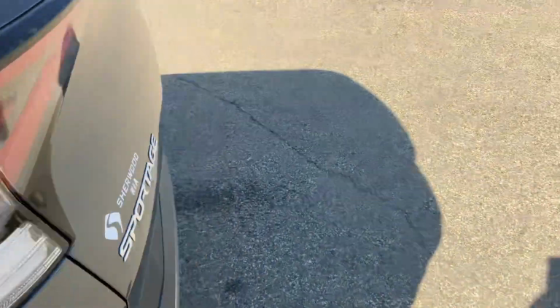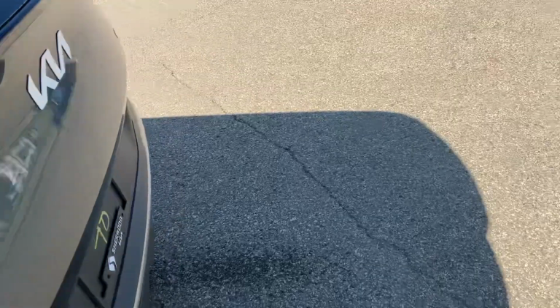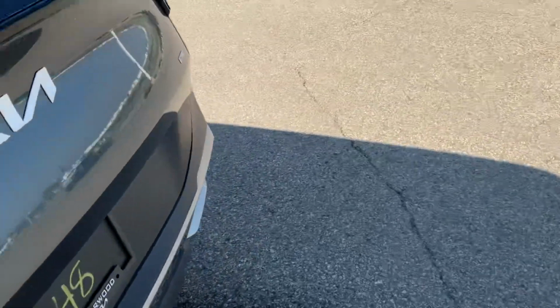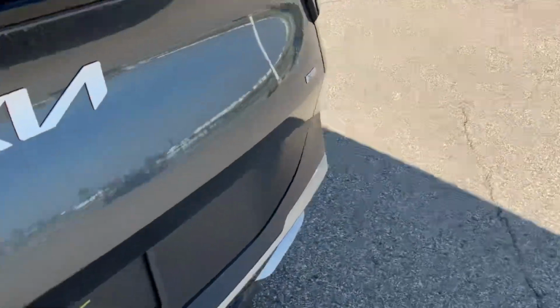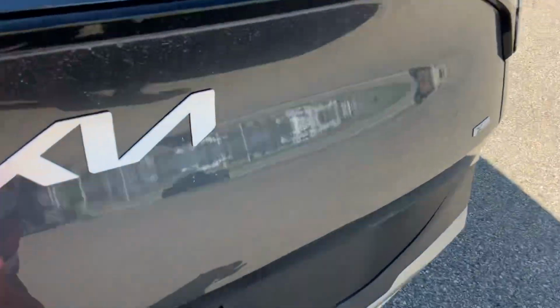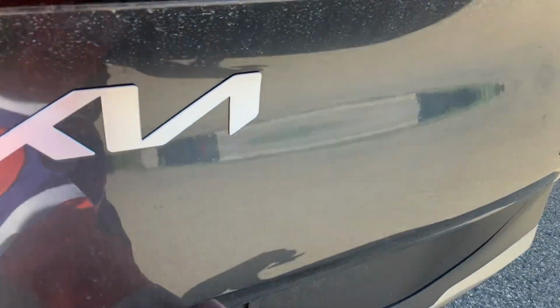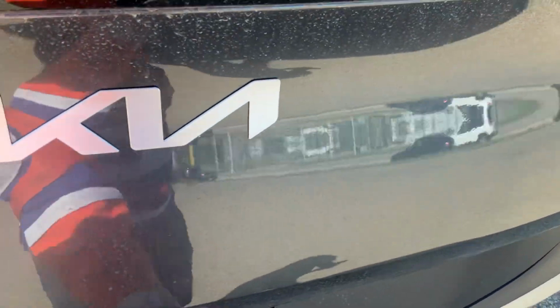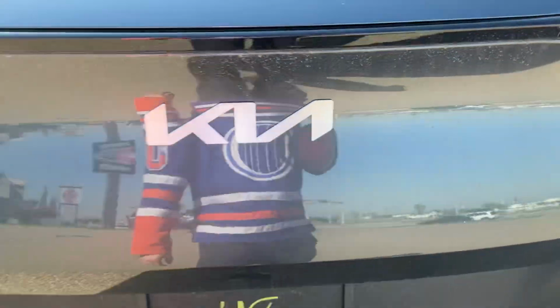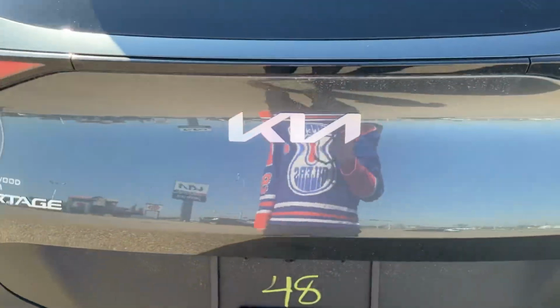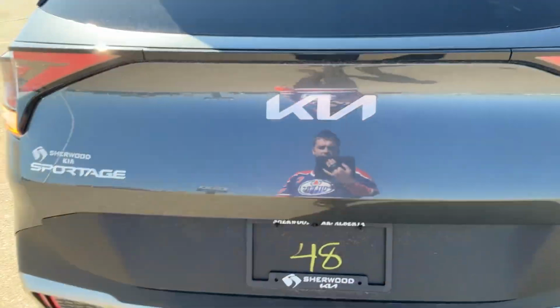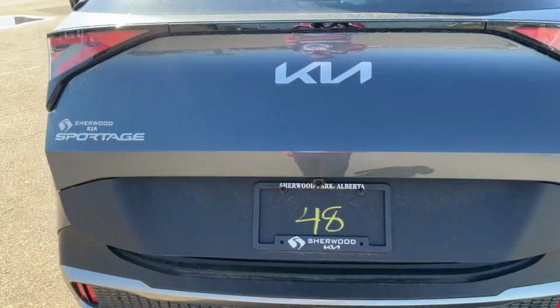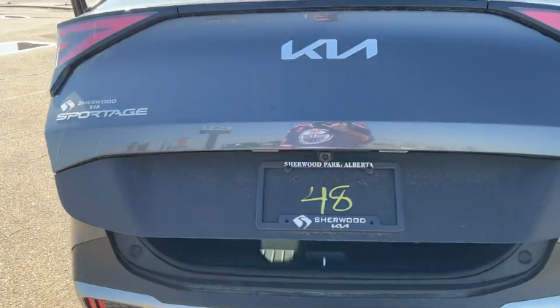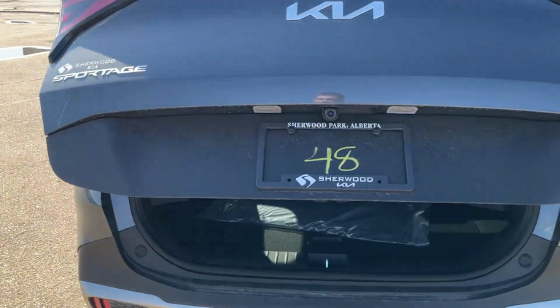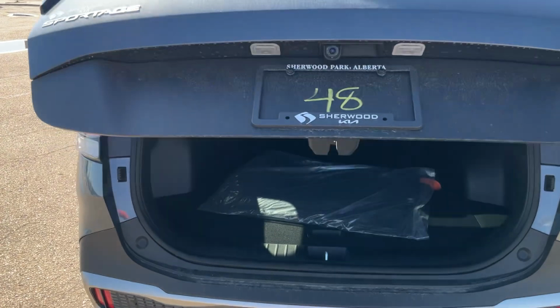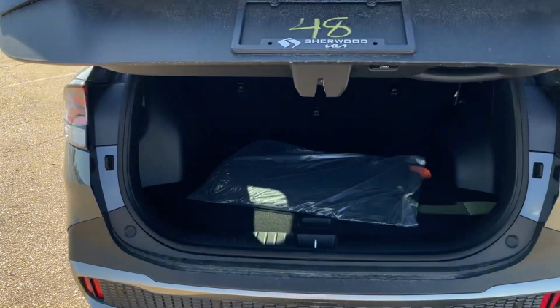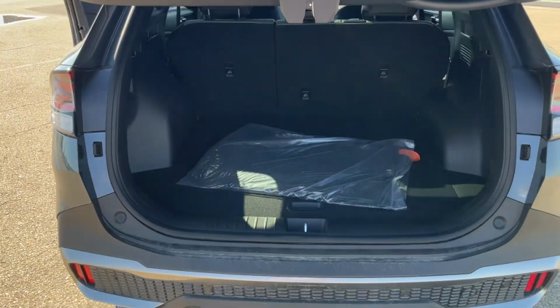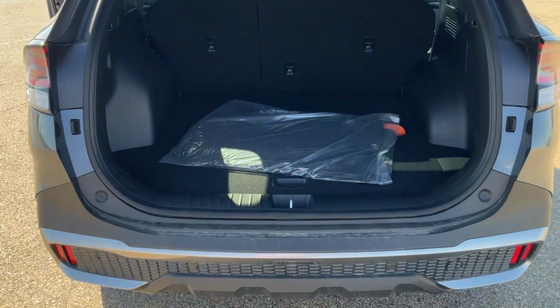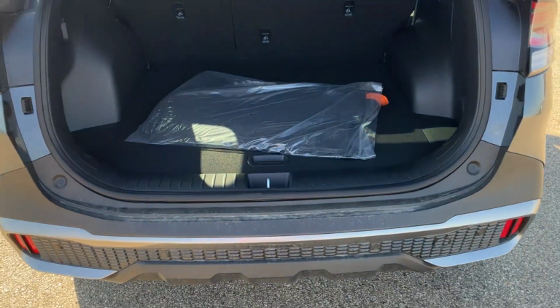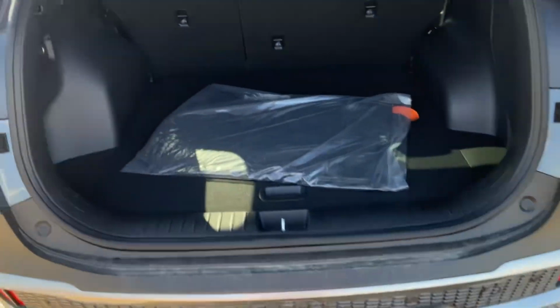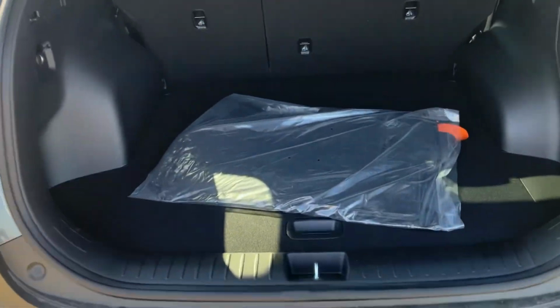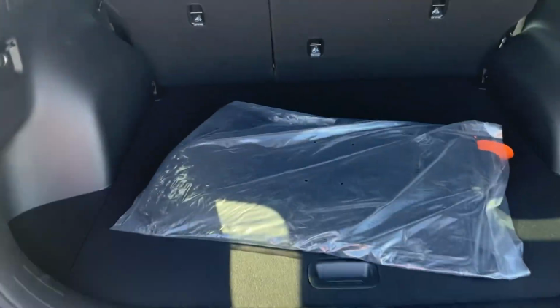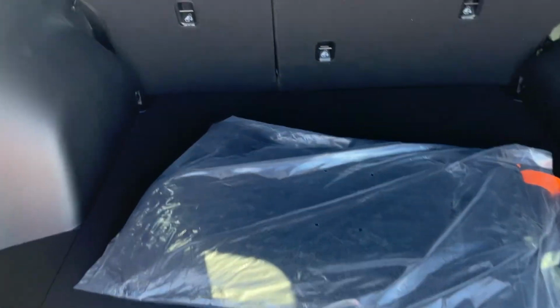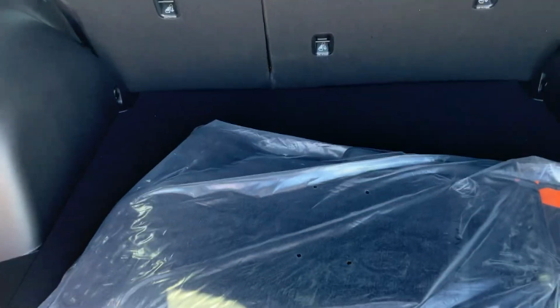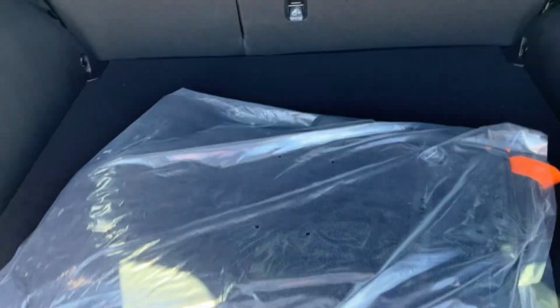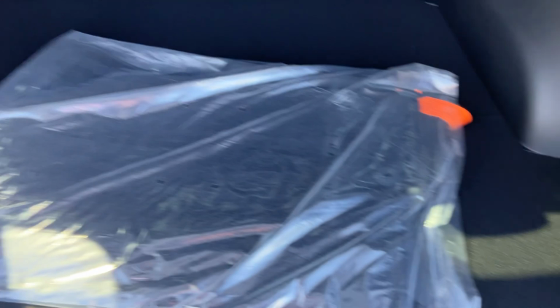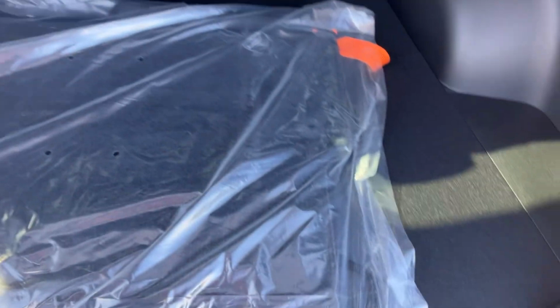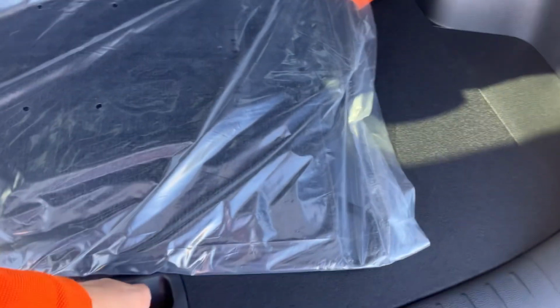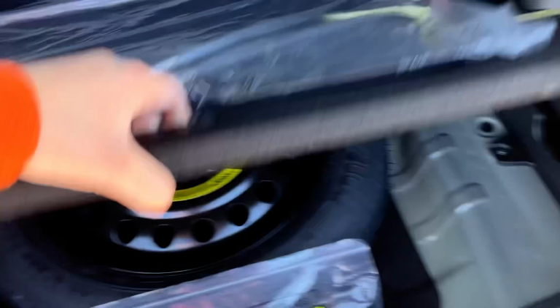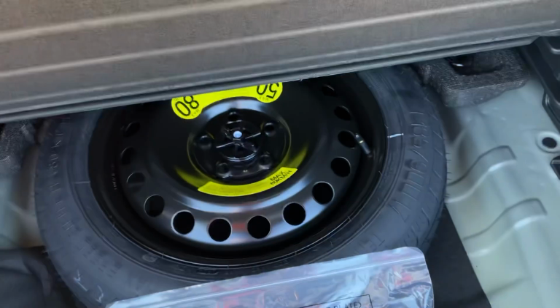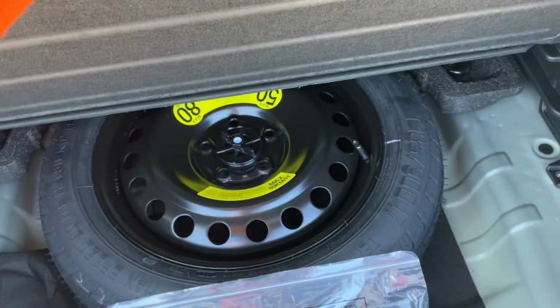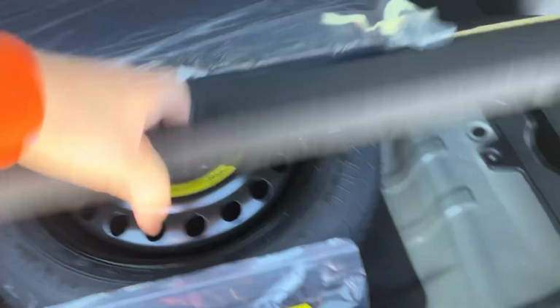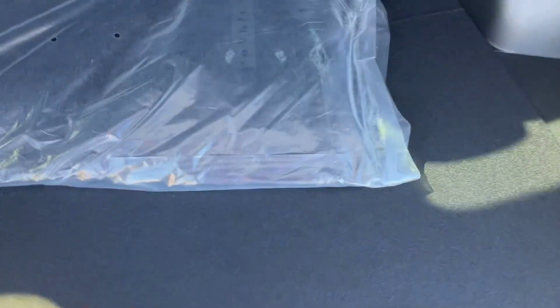Coming along to the back end of the vehicle, power liftgate — always very convenient. Lots of trunk space, and you've got your spare tire down there.